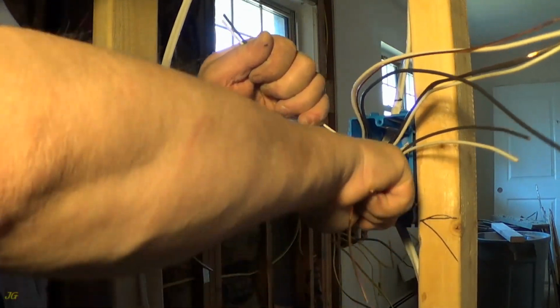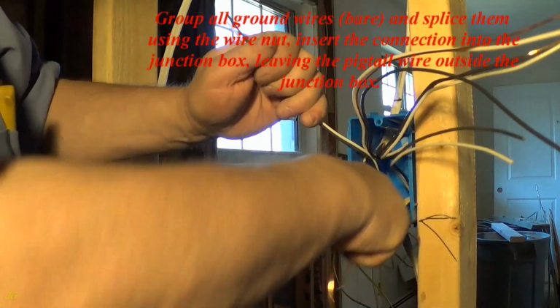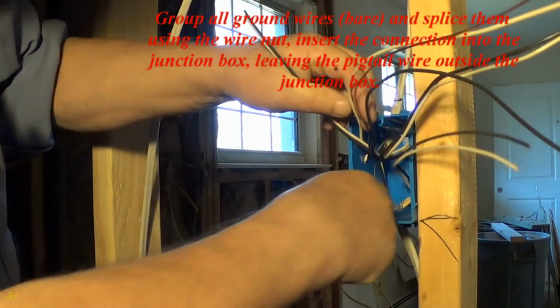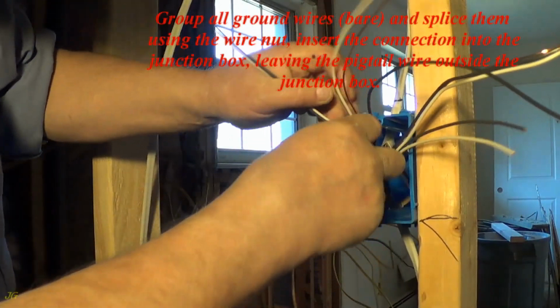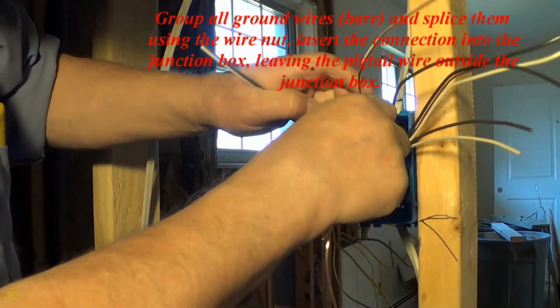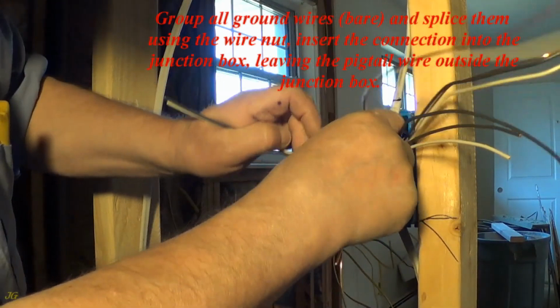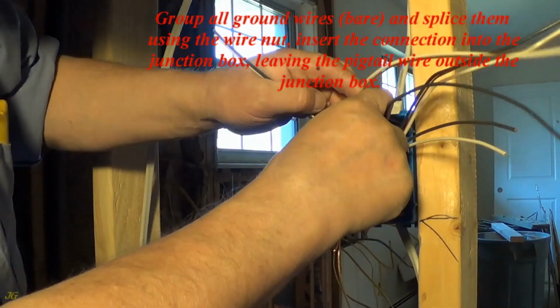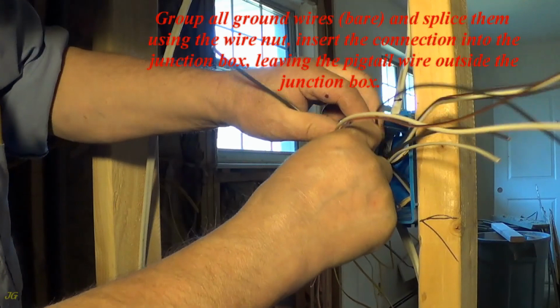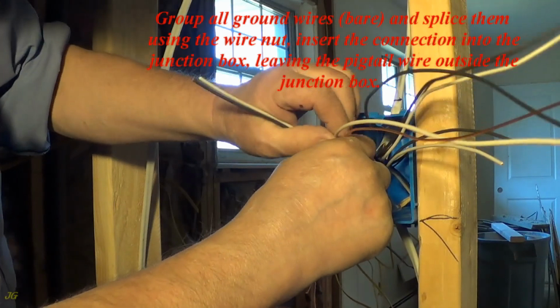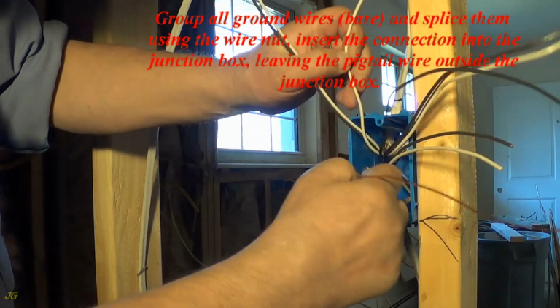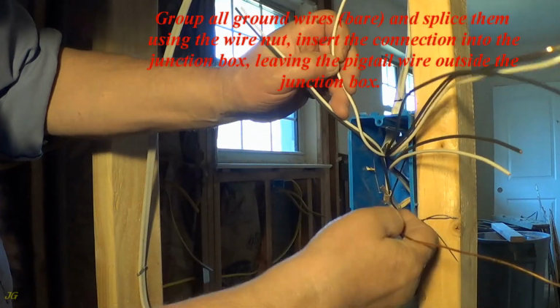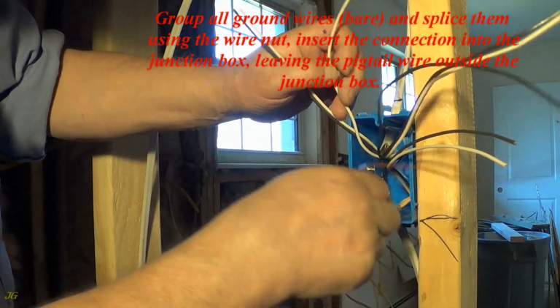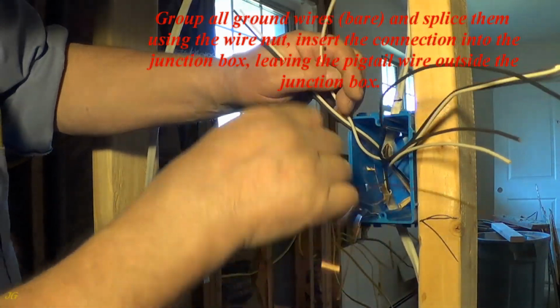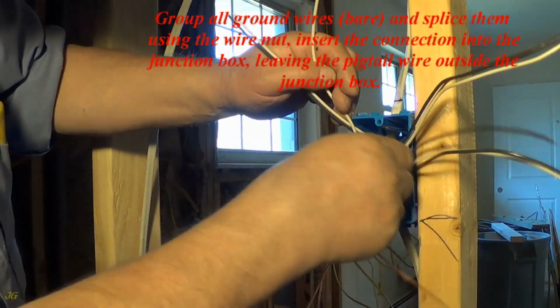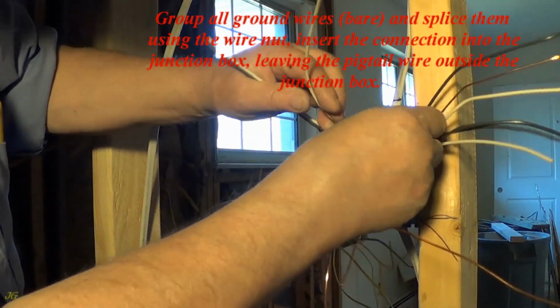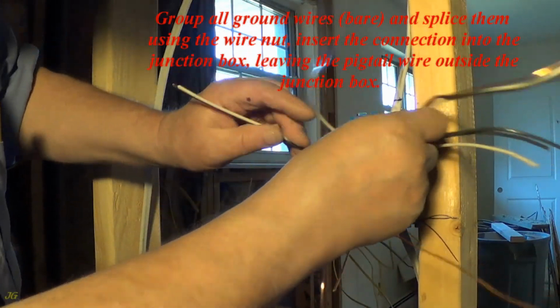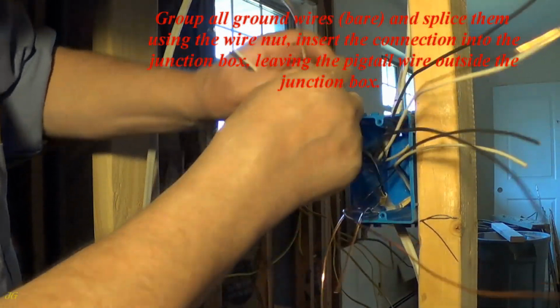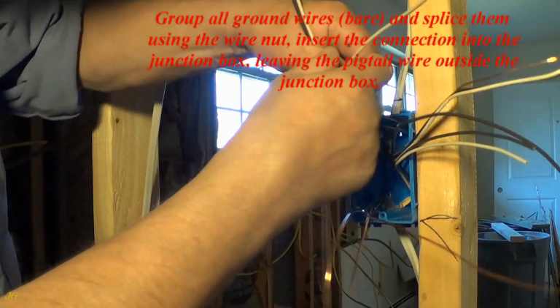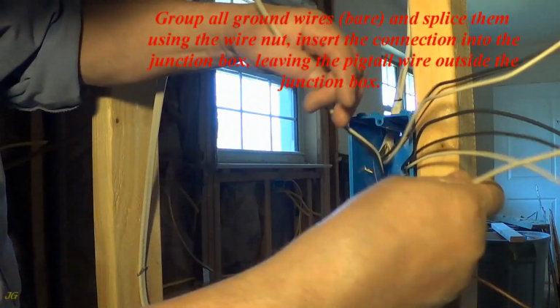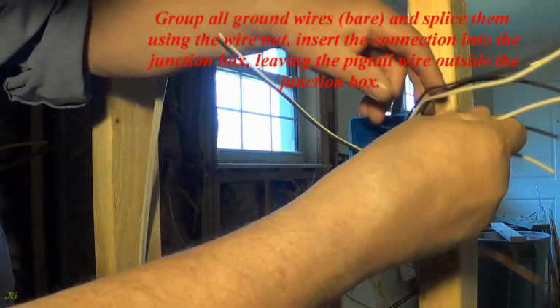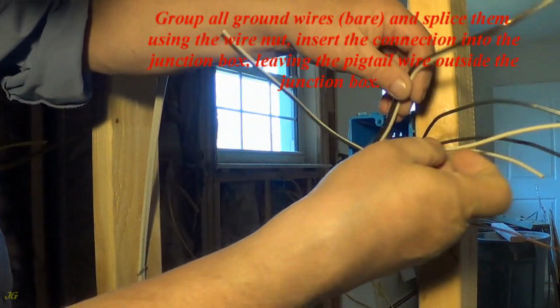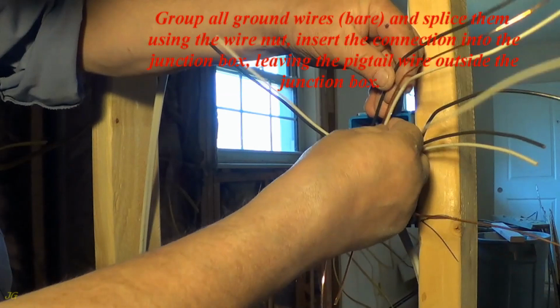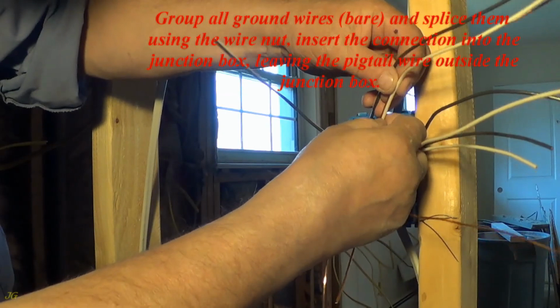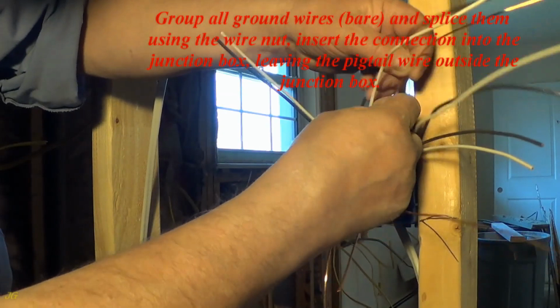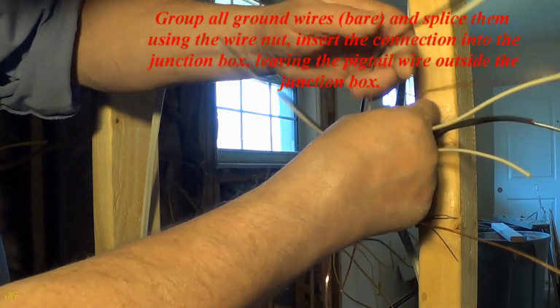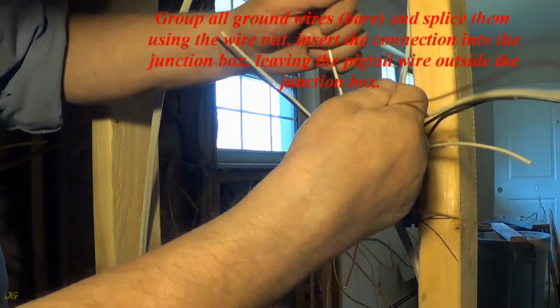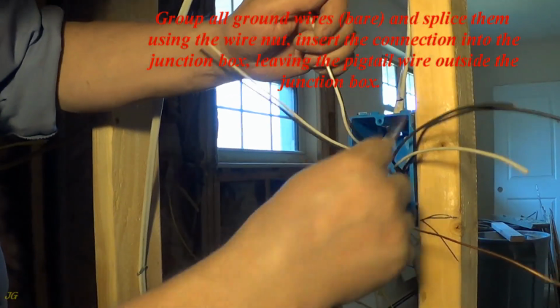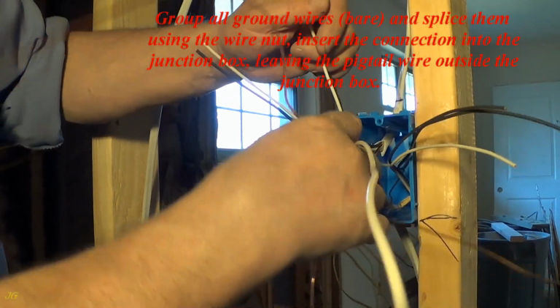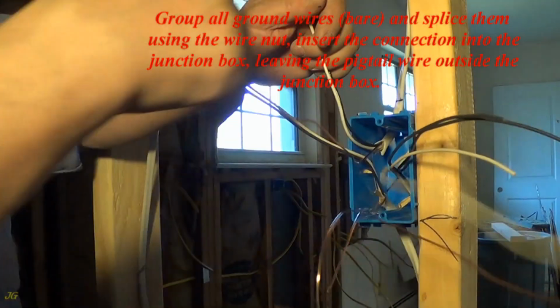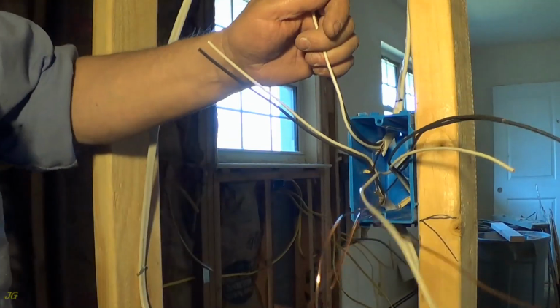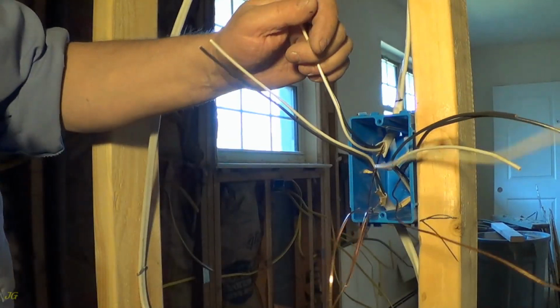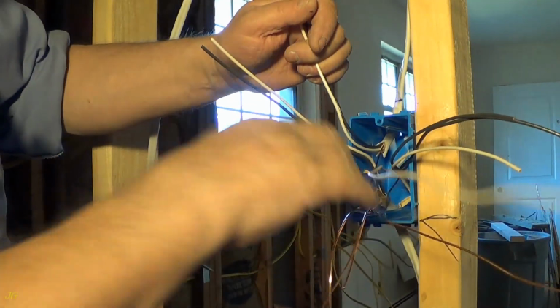Group all ground wires, bare, and splice them using the wire nut. Insert the connection into the junction box, leaving the pigtail wire outside the junction box.